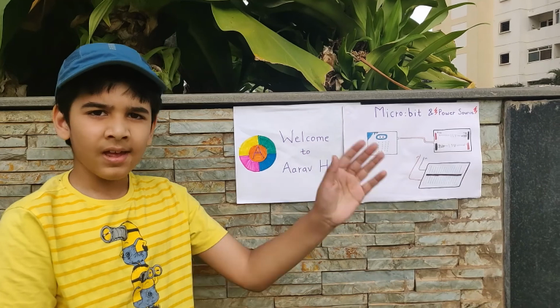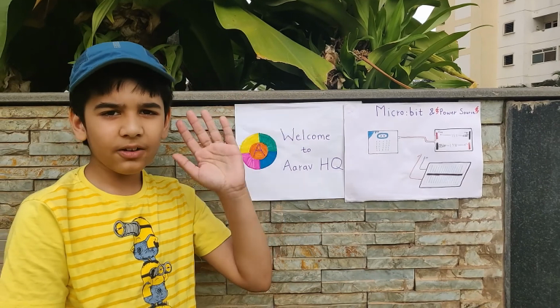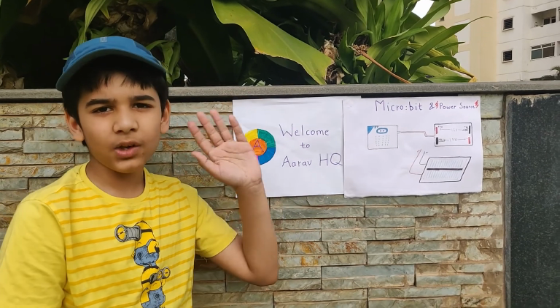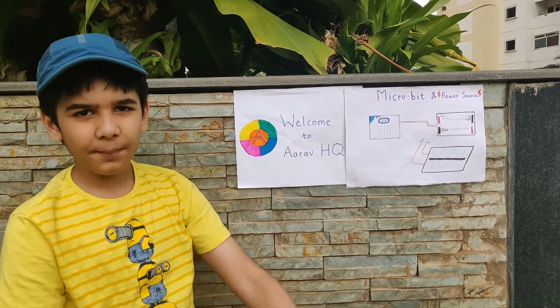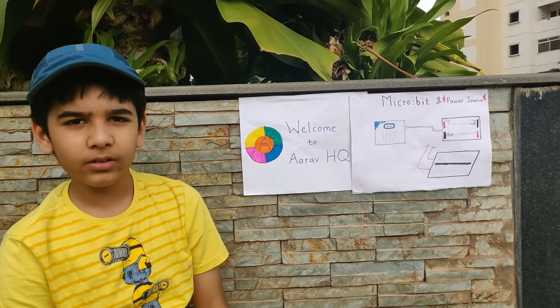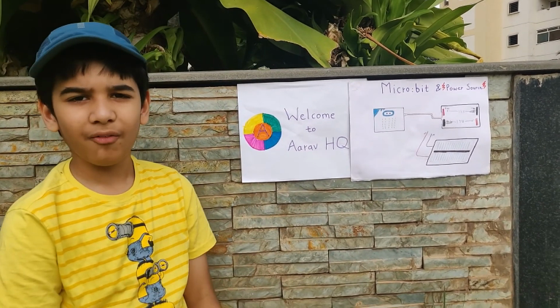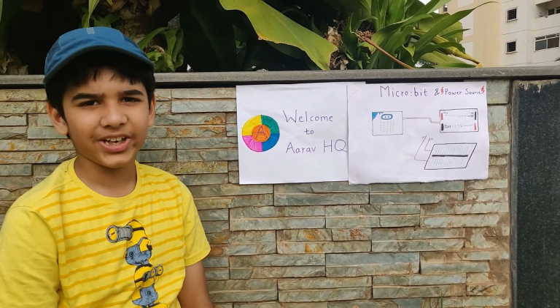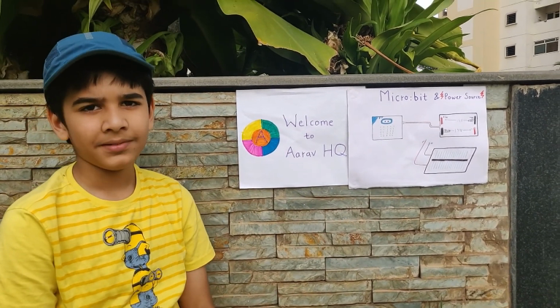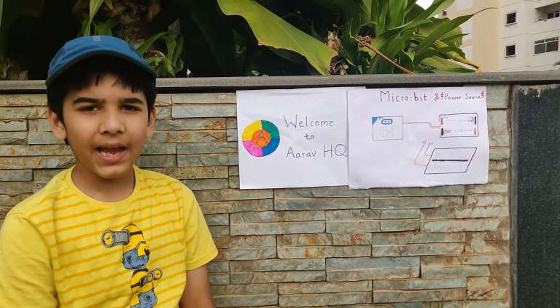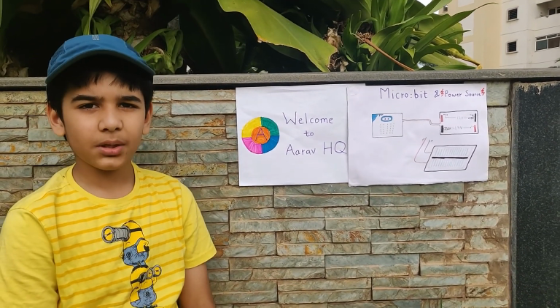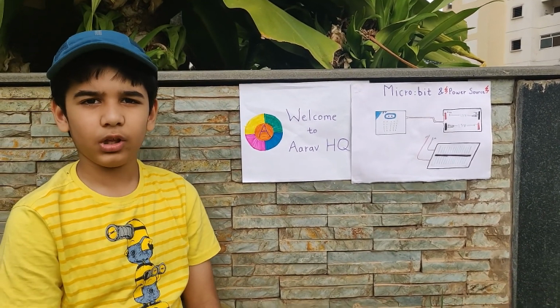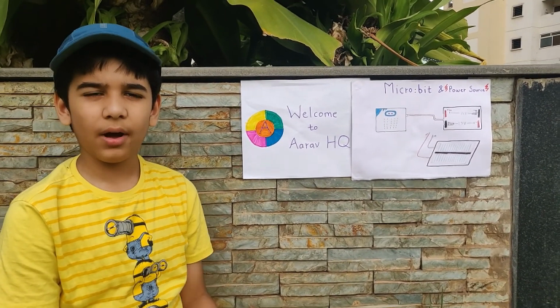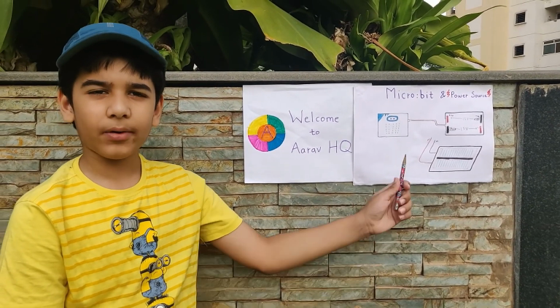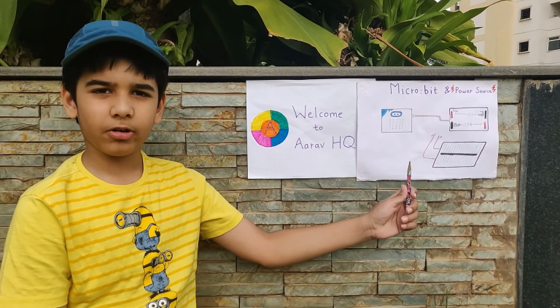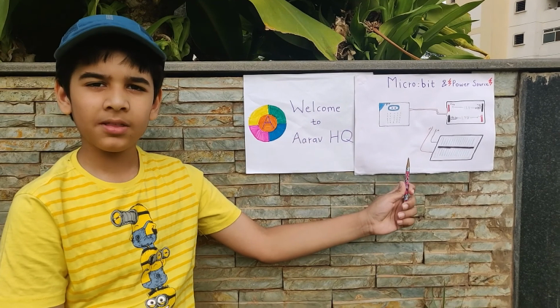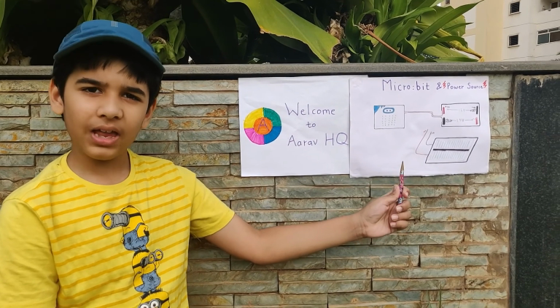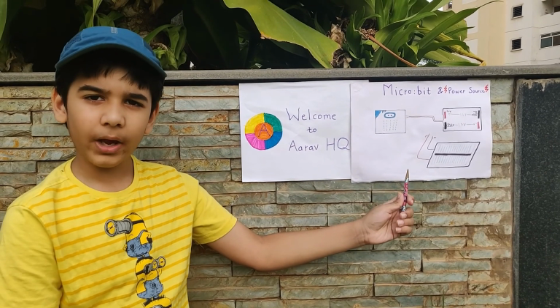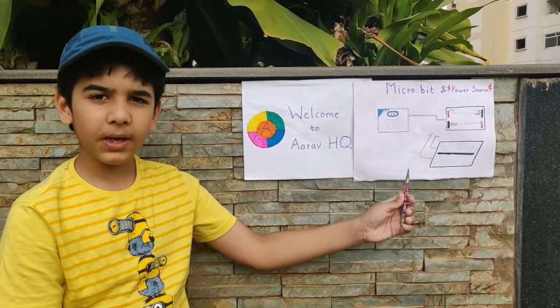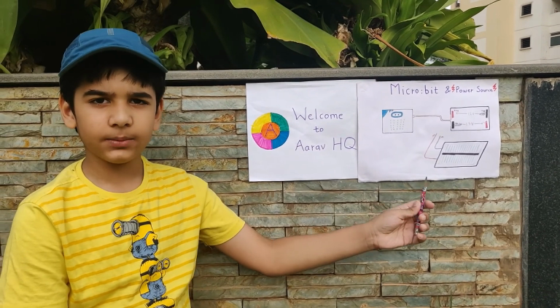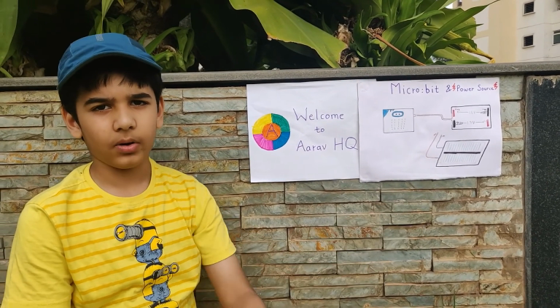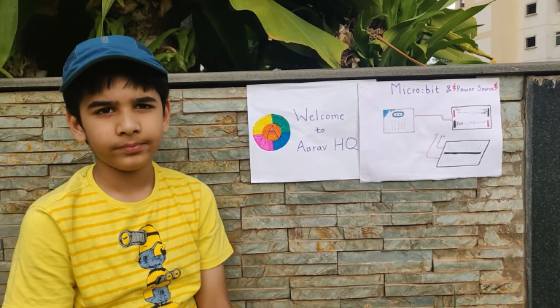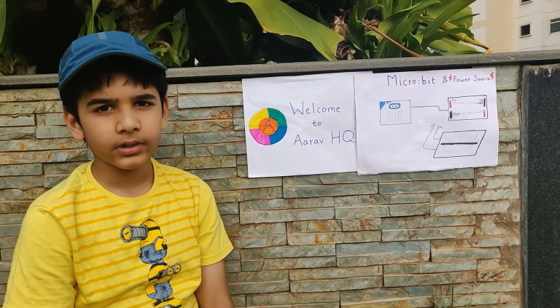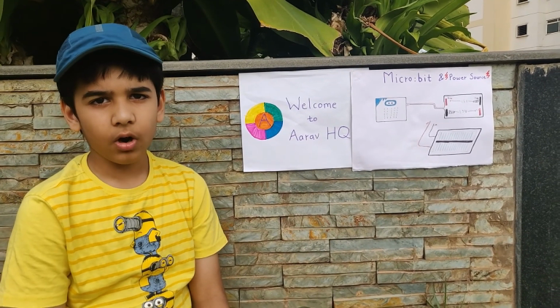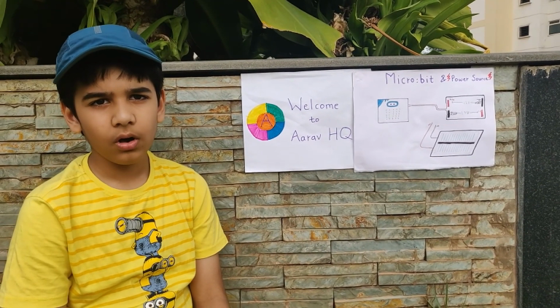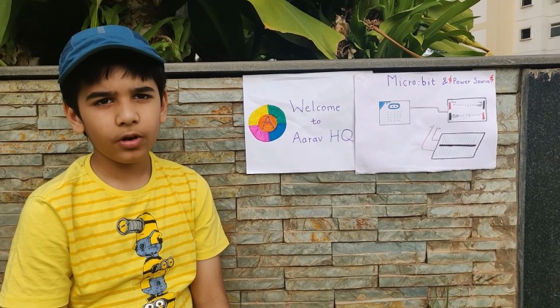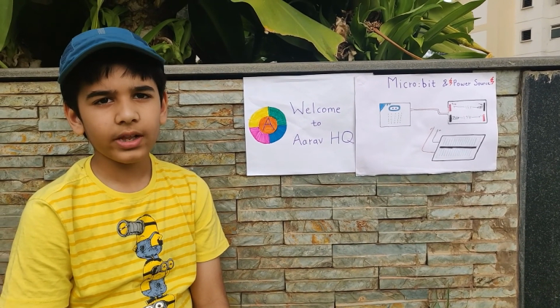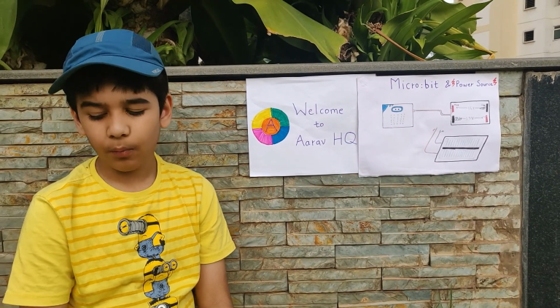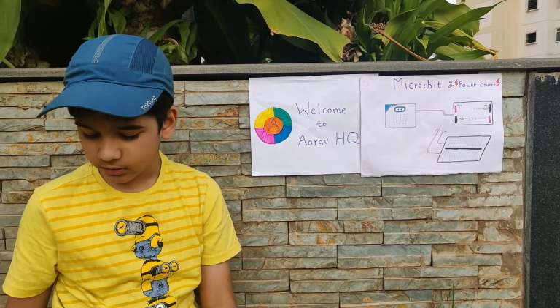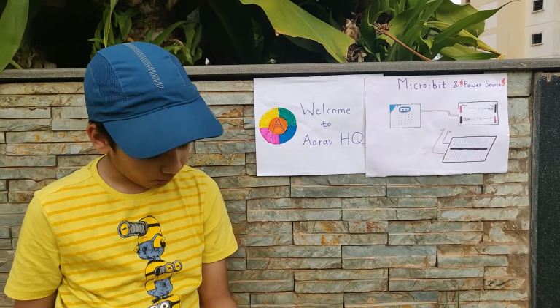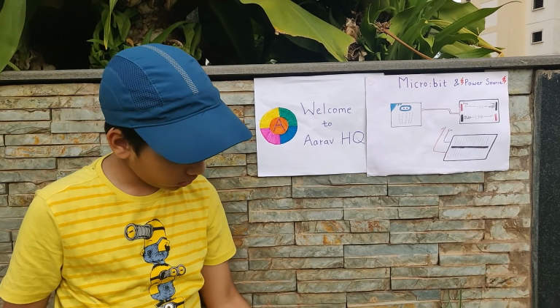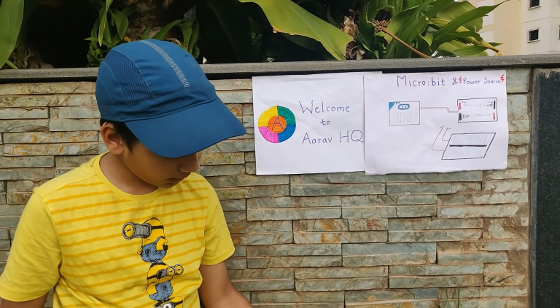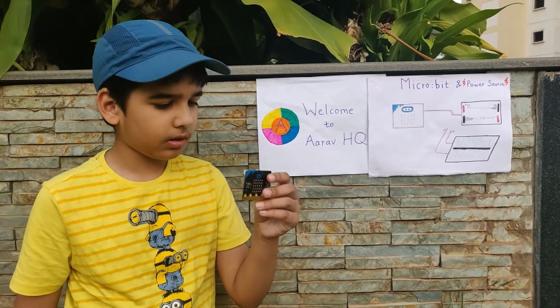Hello friends and welcome back to RFHQ. Today I'm going to be showing you how to power your microbit and how the microbit gets power. So first let's see the ways to power your microbit.